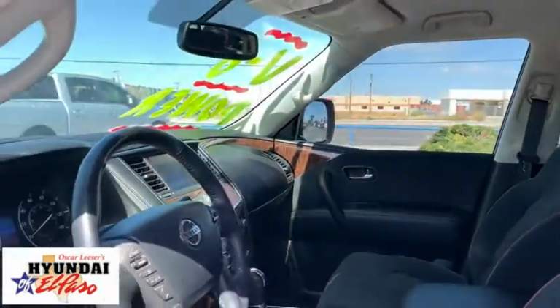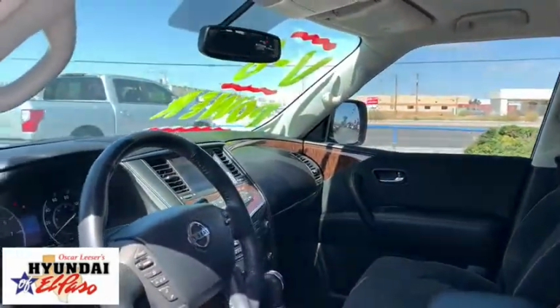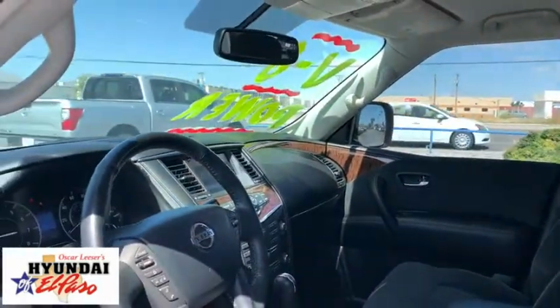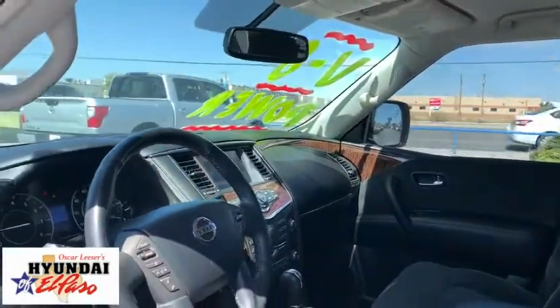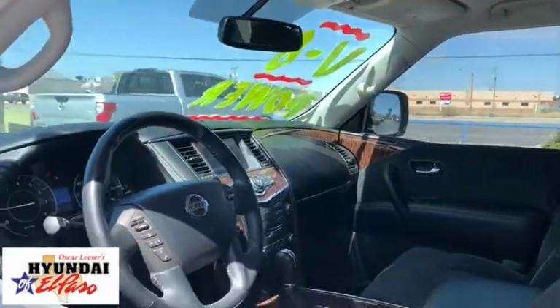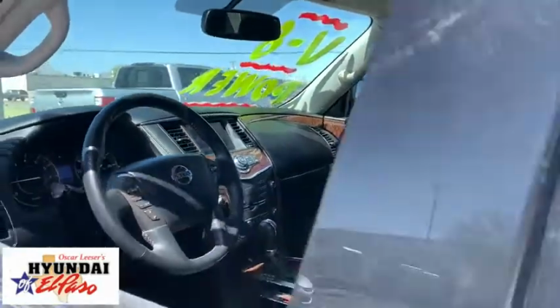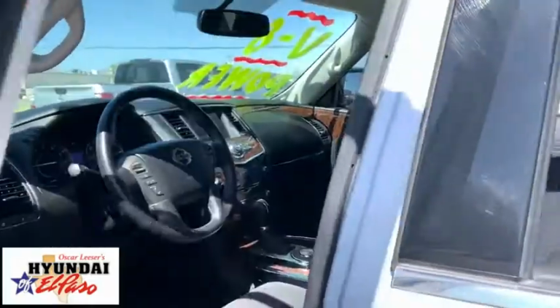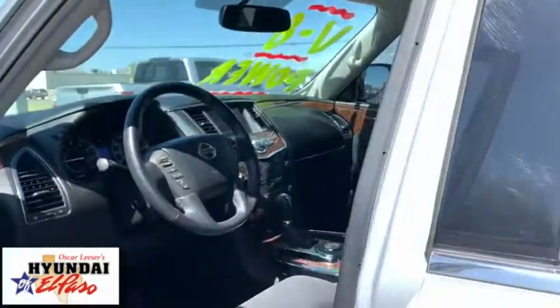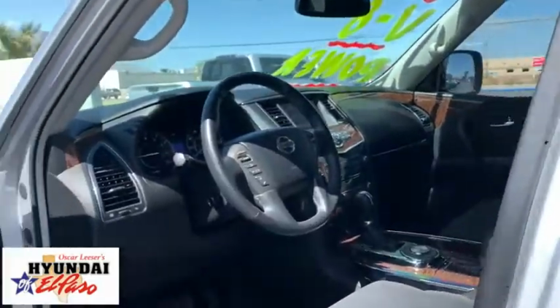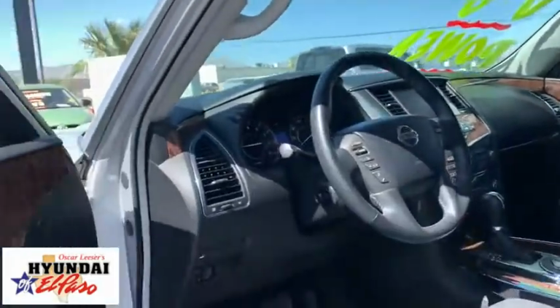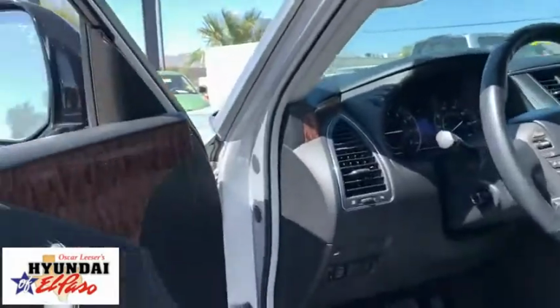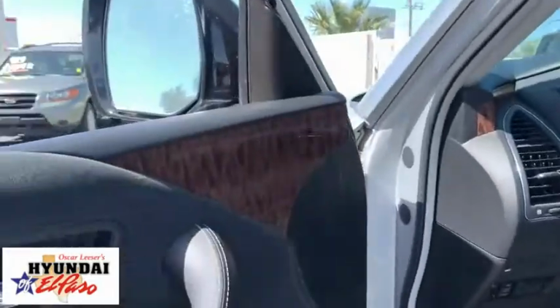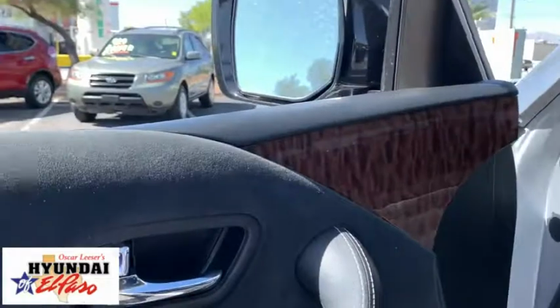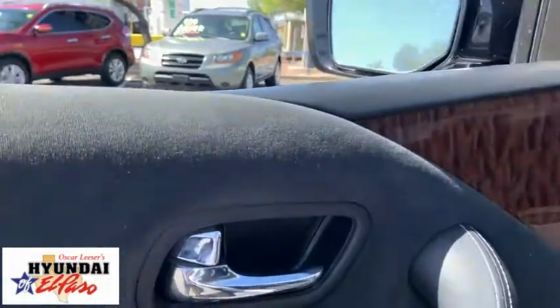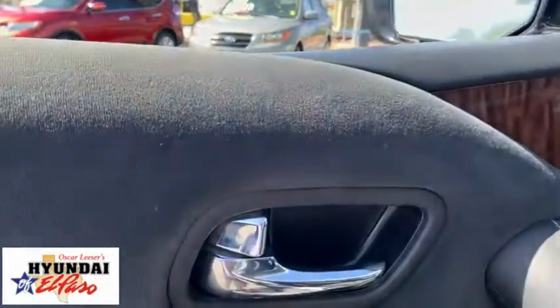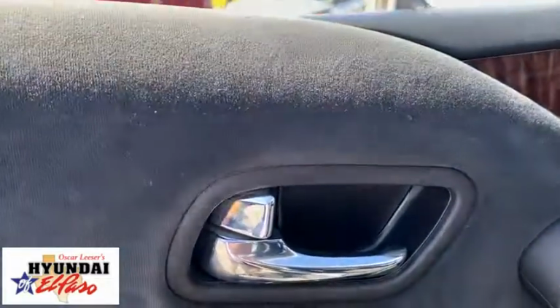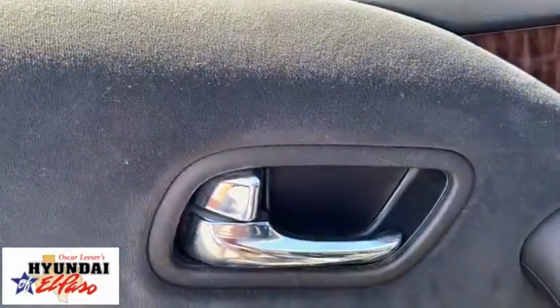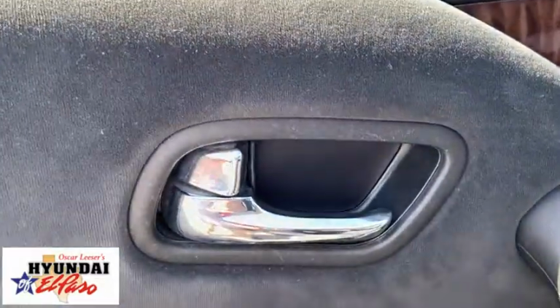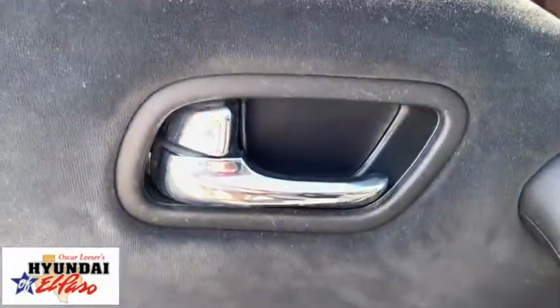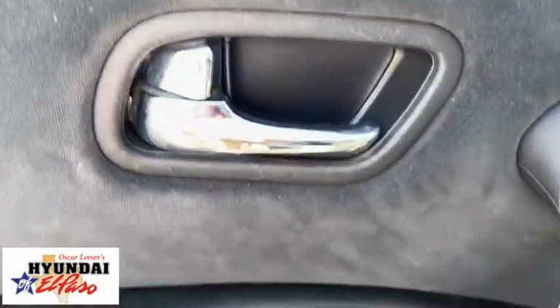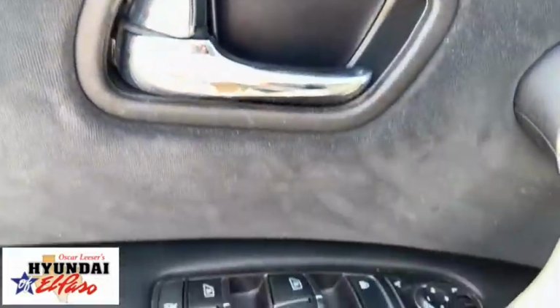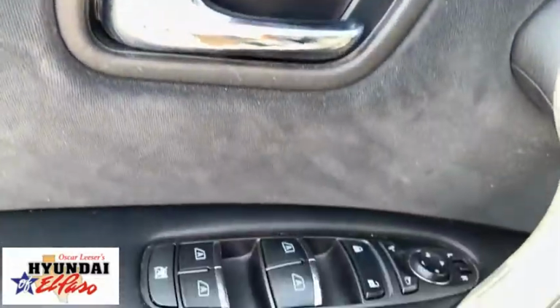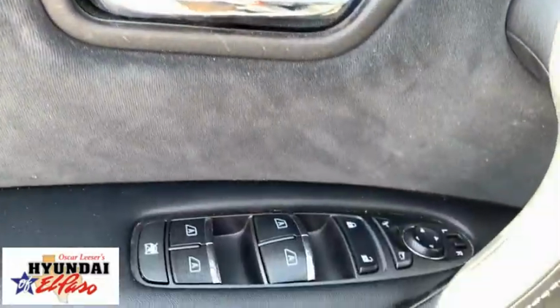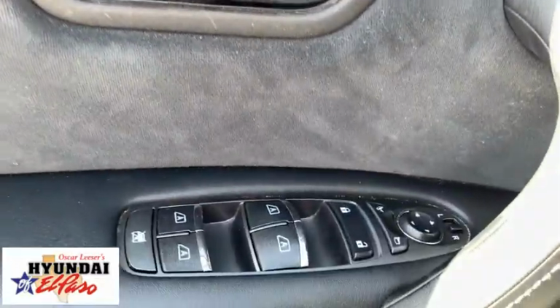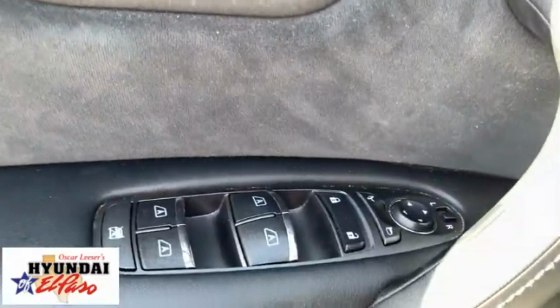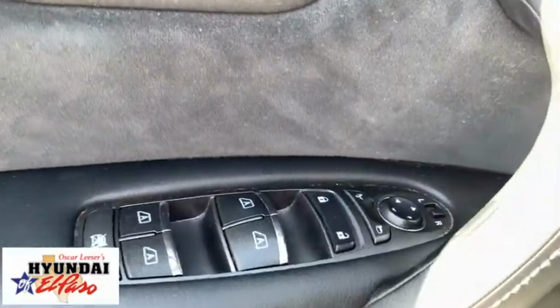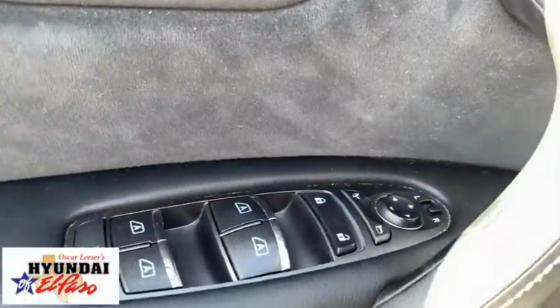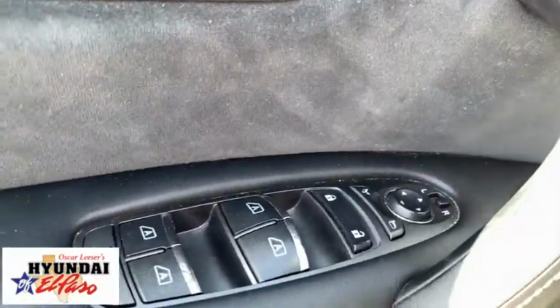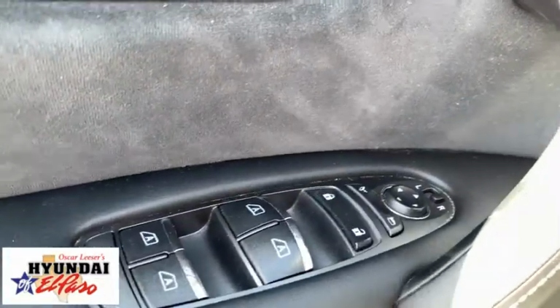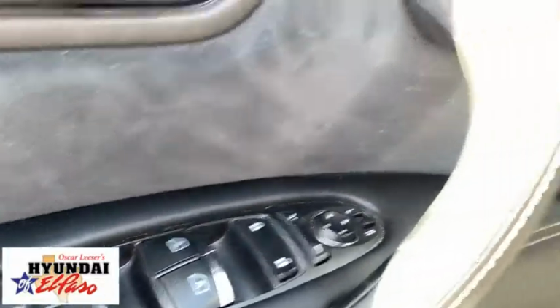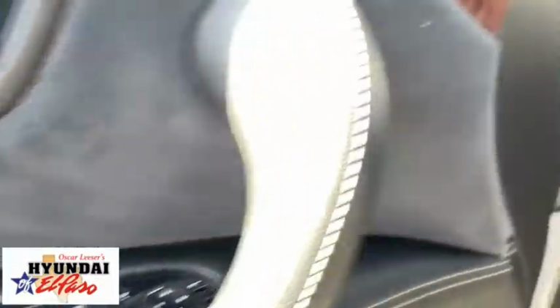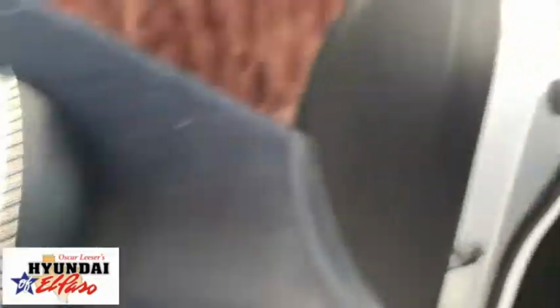power liftgate, power passenger seat, traction control, Bluetooth, dual airbags, power steering, alloy wheels.